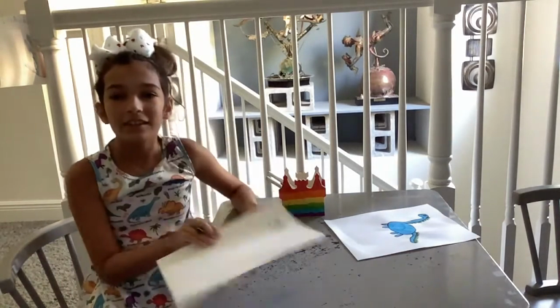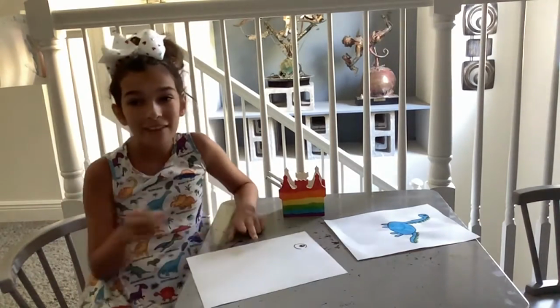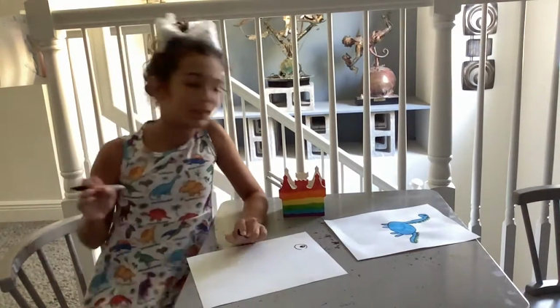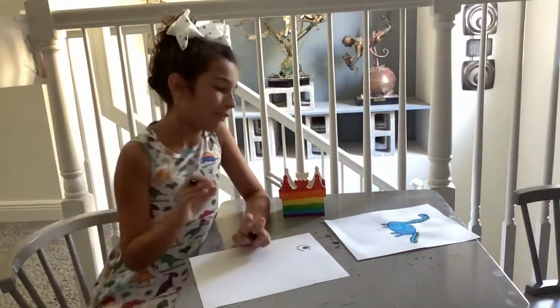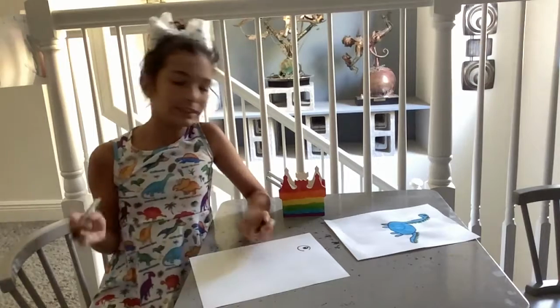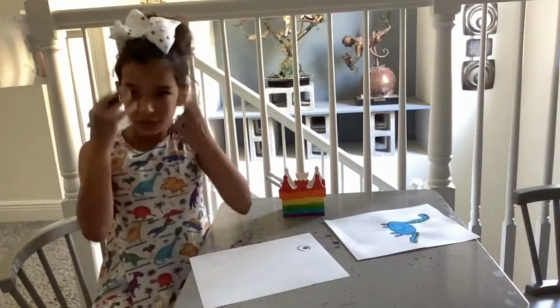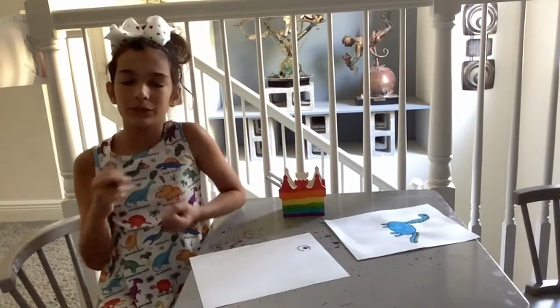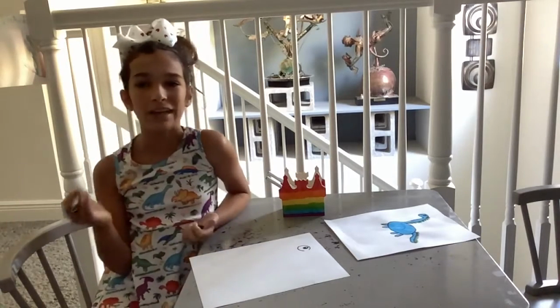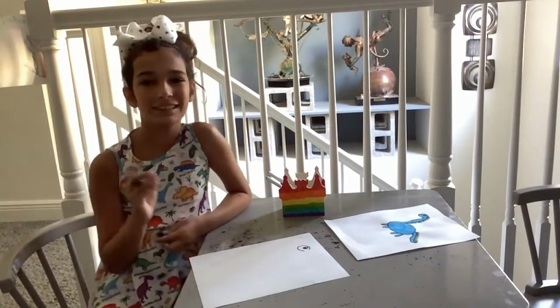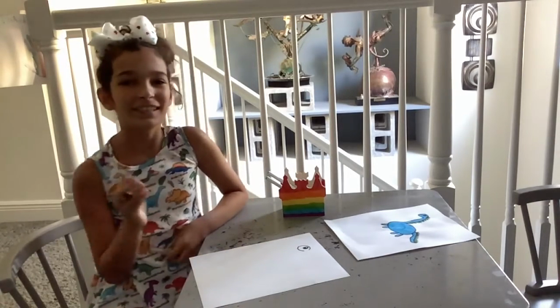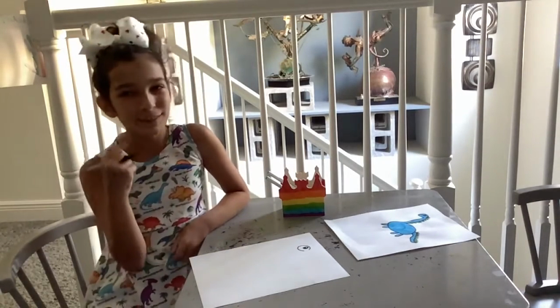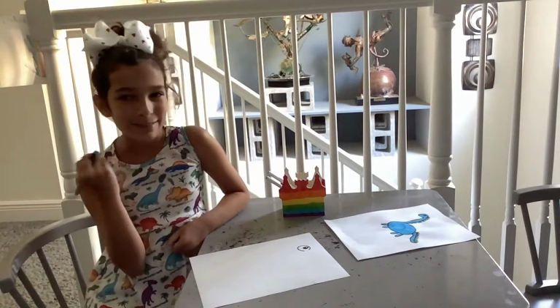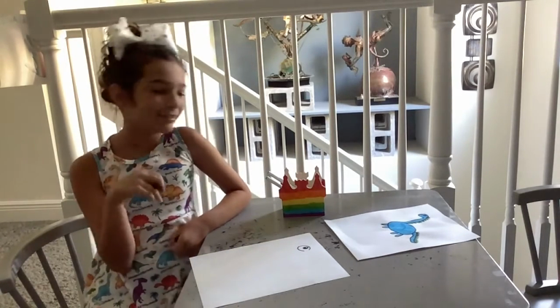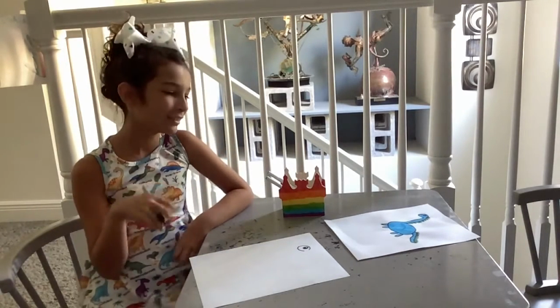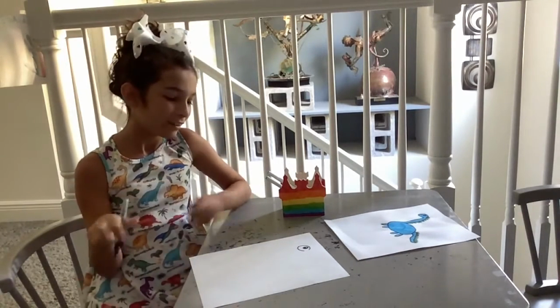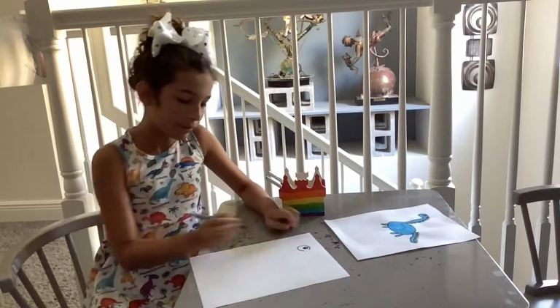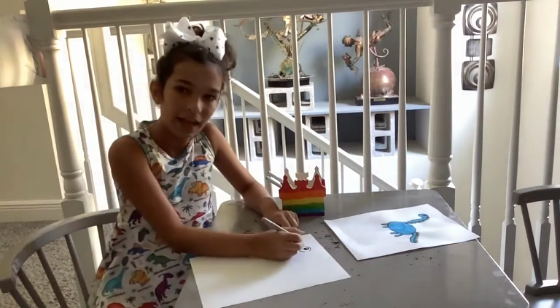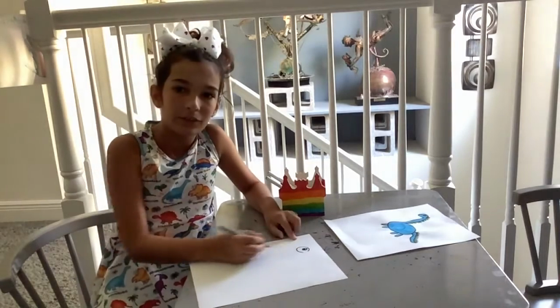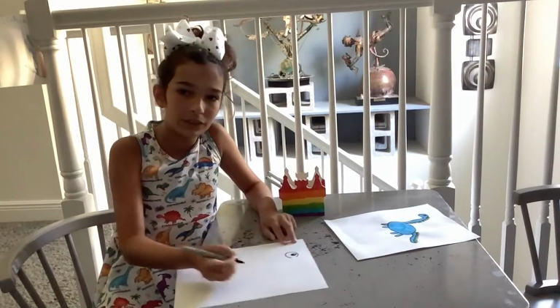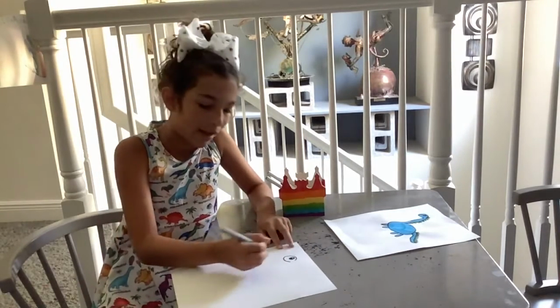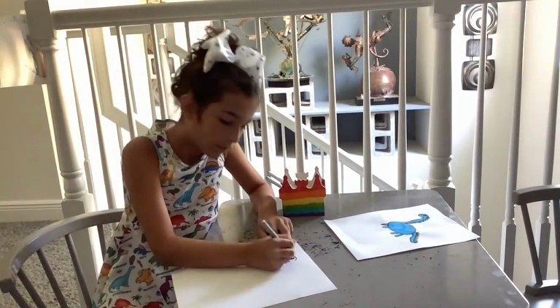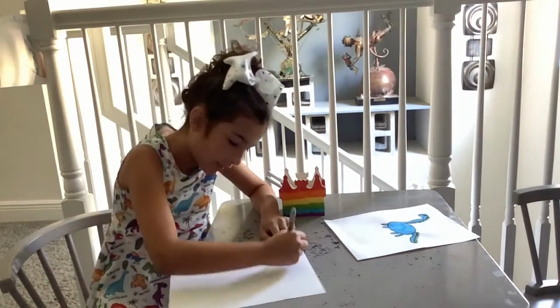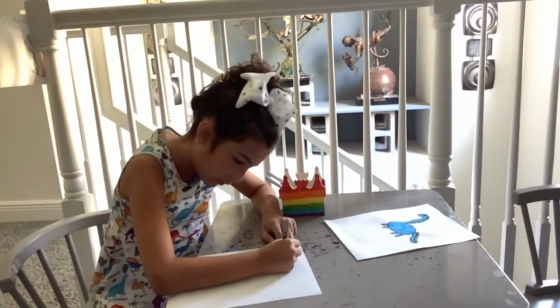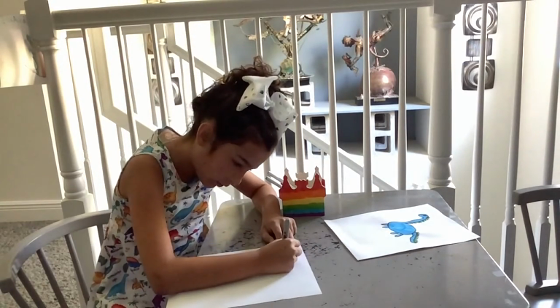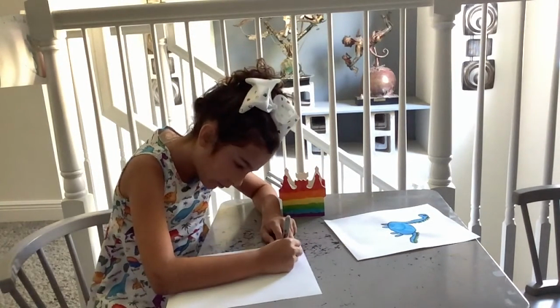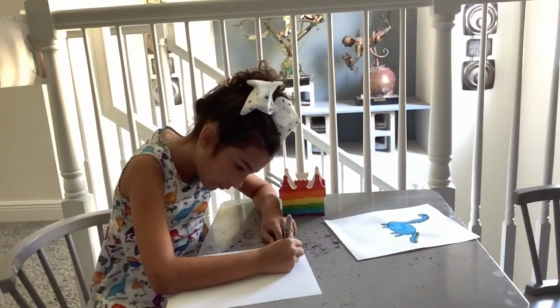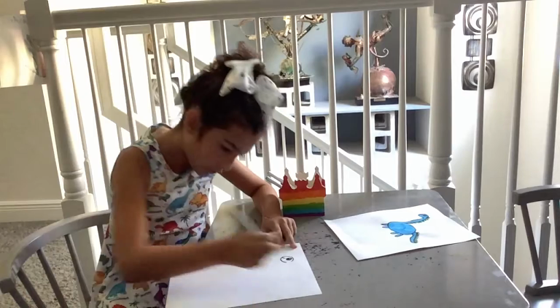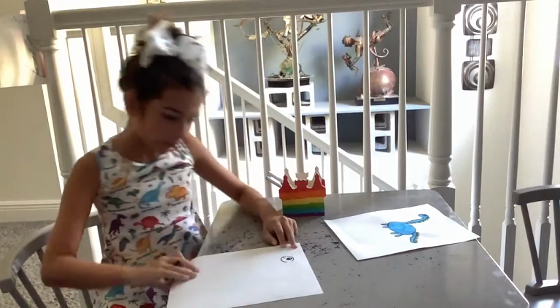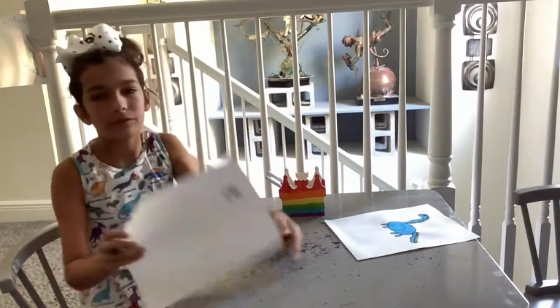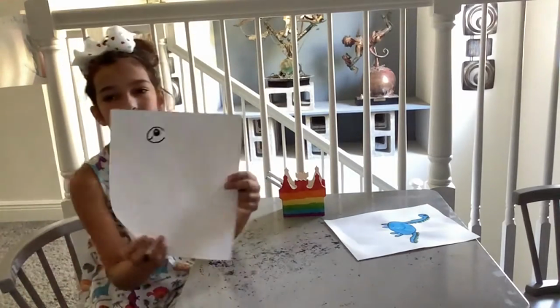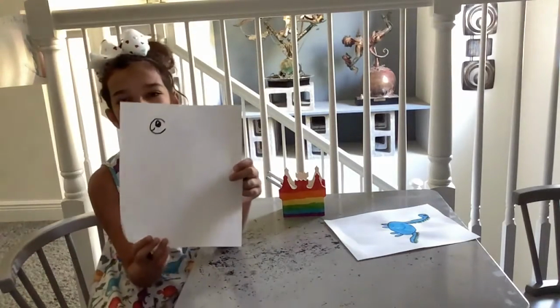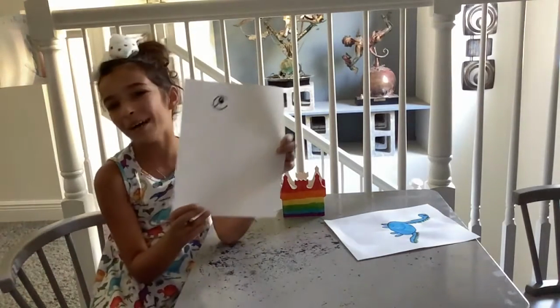Now to finish off its face, we're going to draw its little smile. So from the side, we're just going to have a little smiling curve here.